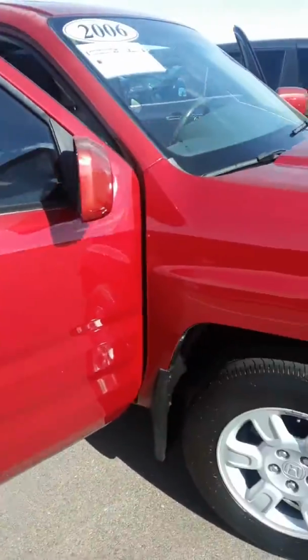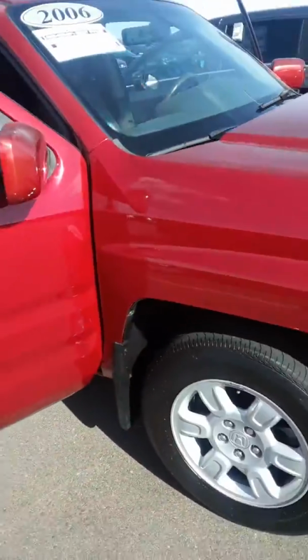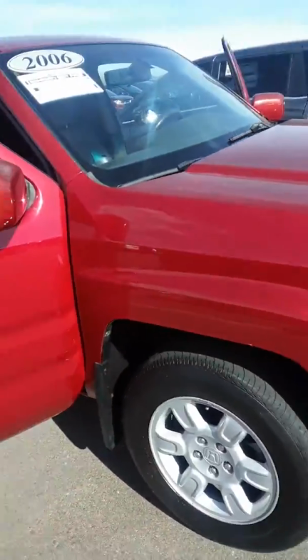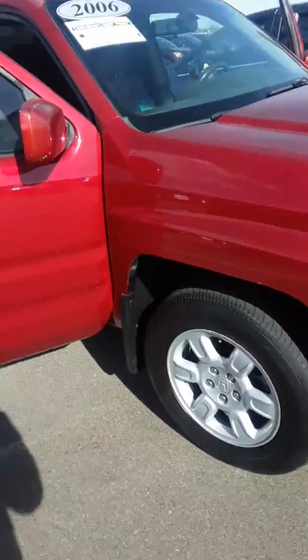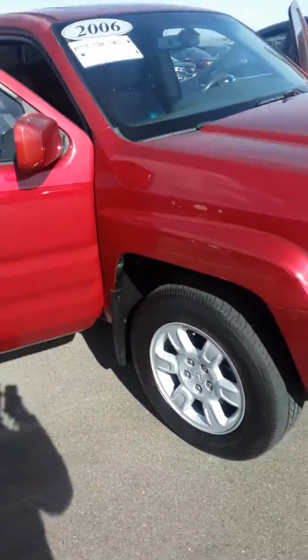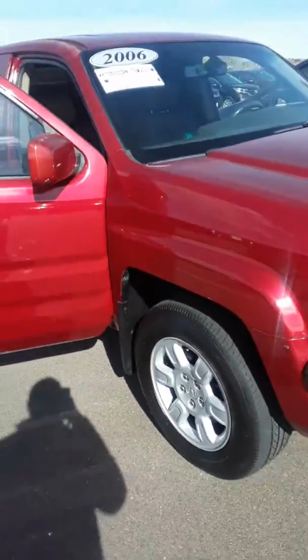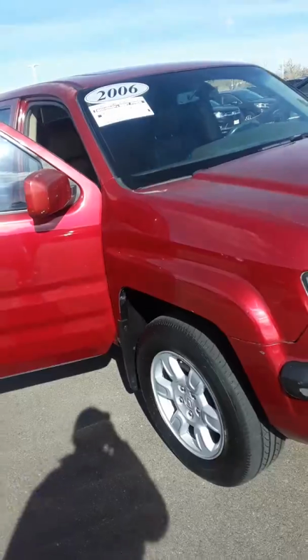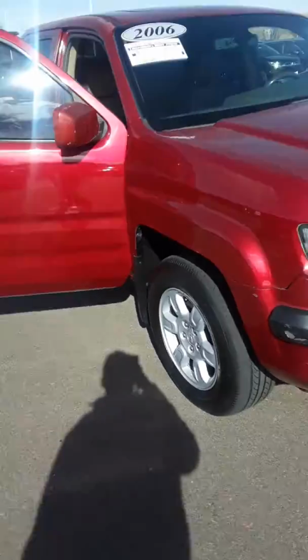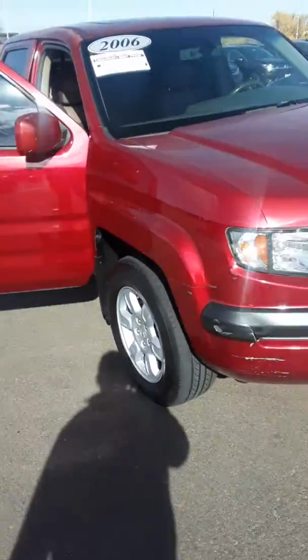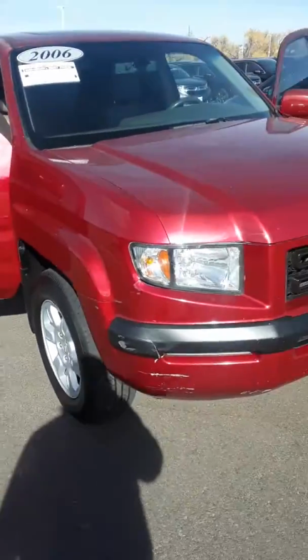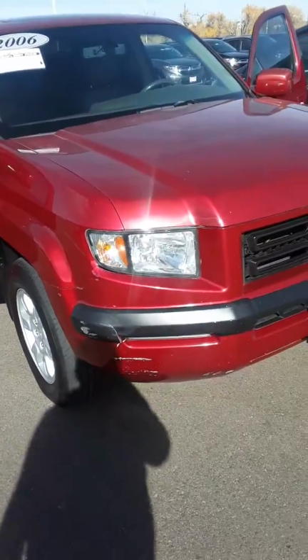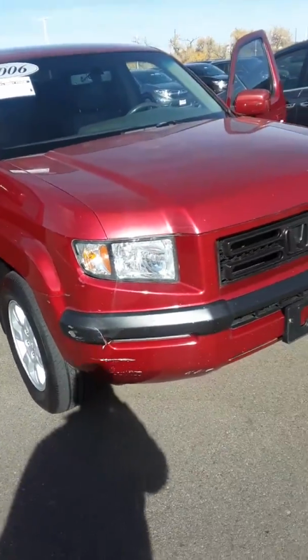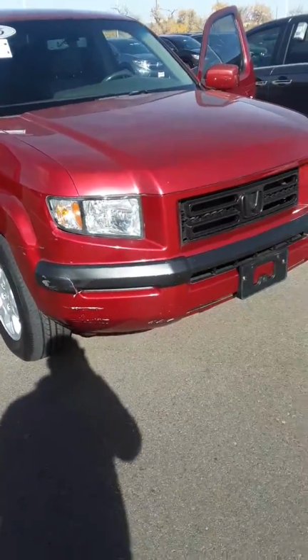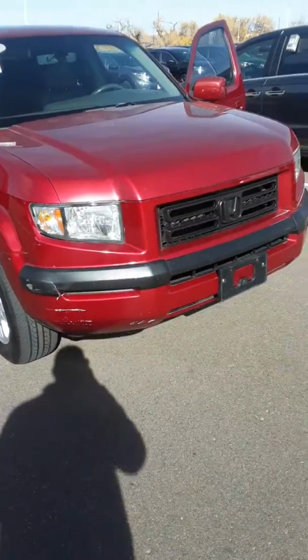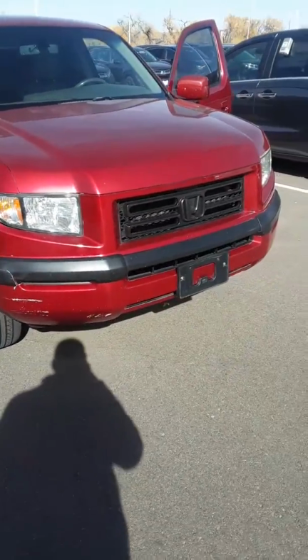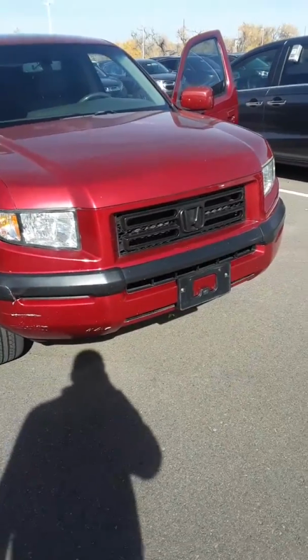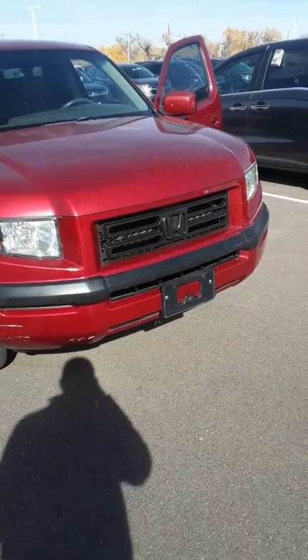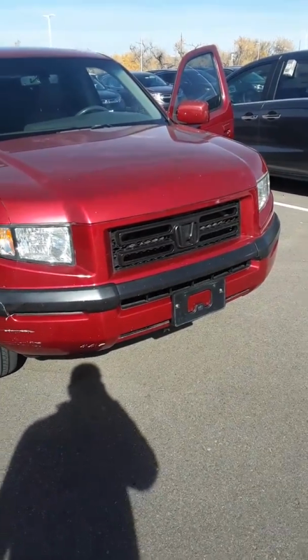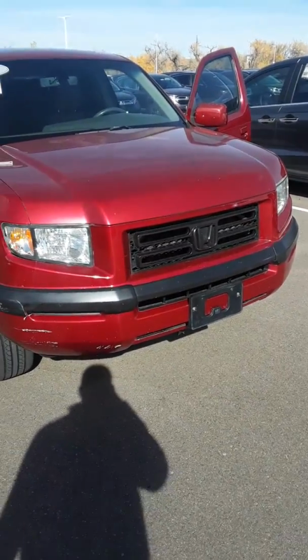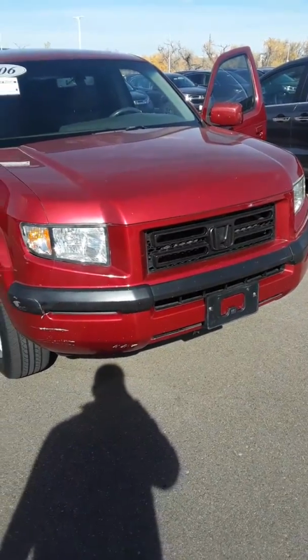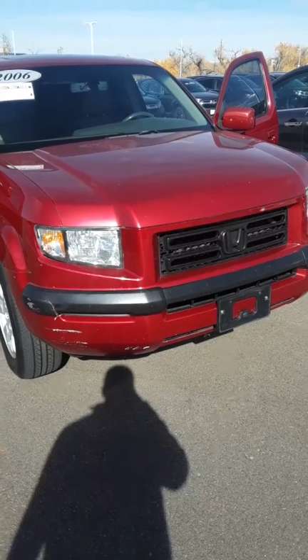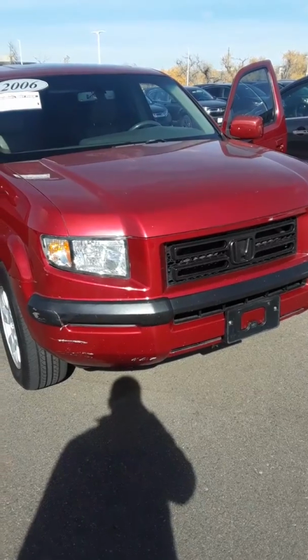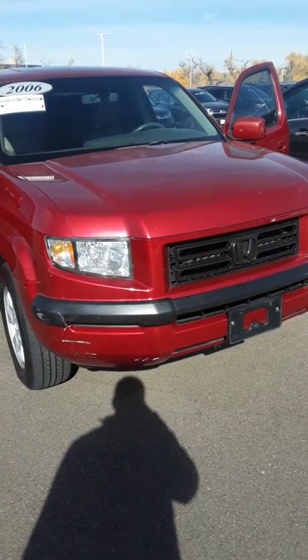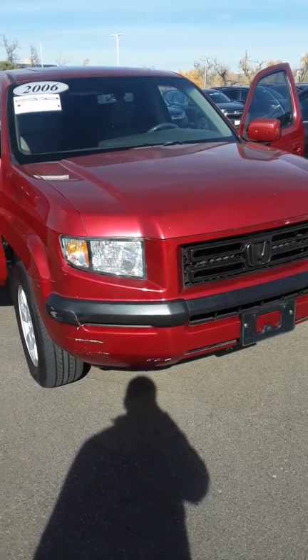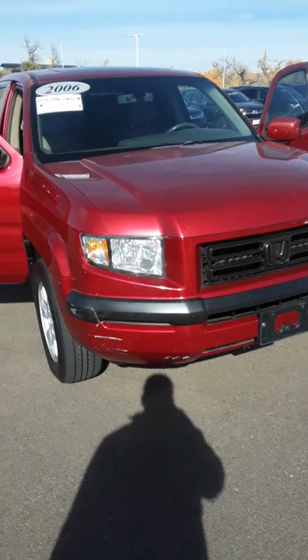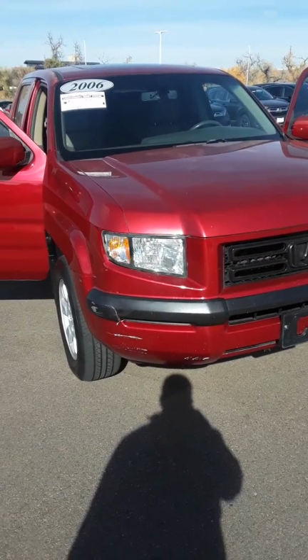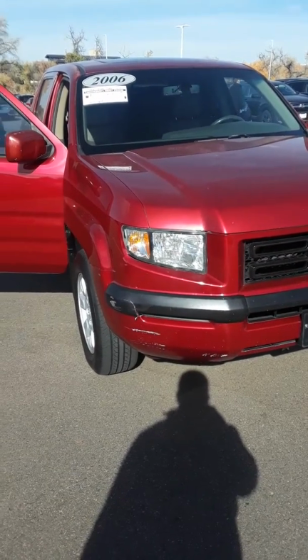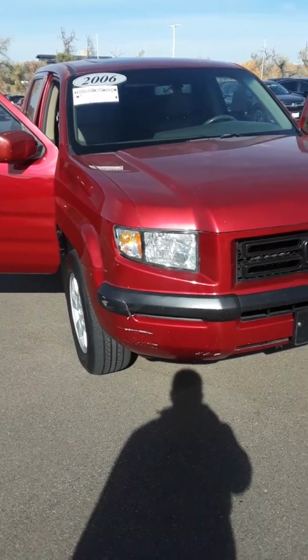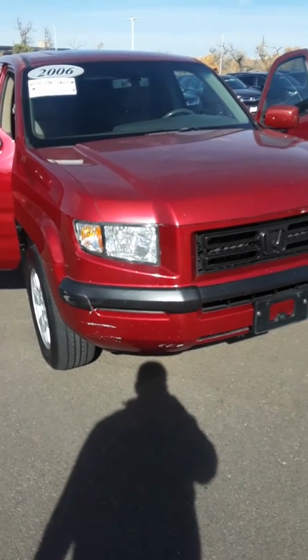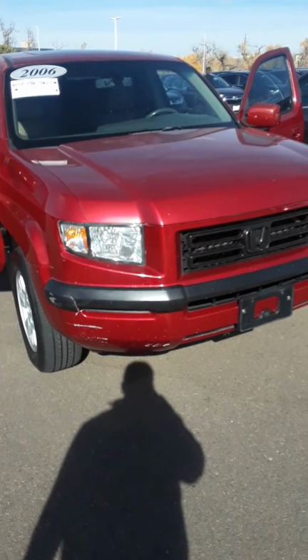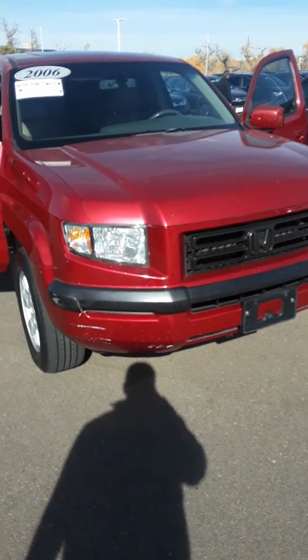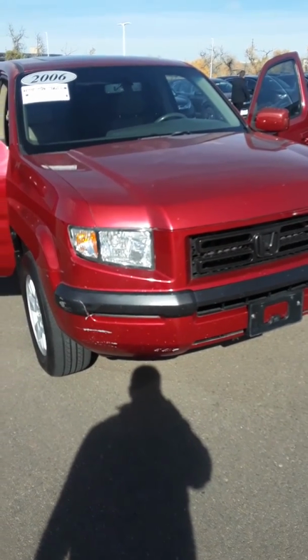Come on down to test drive this beautiful Ridgeline, or you can always give me a call at 201-400-7258 if you have any questions. Thank you, have a good day.